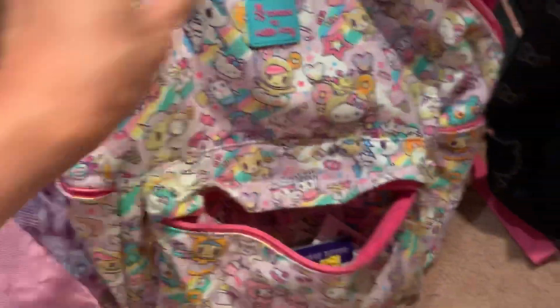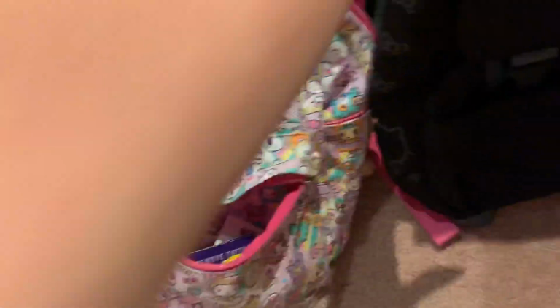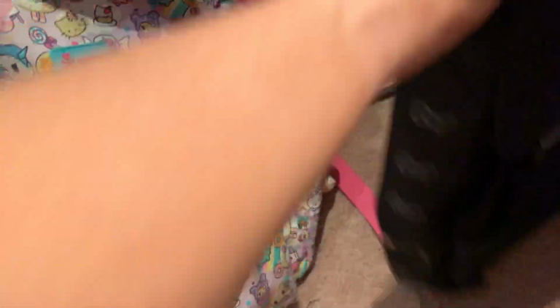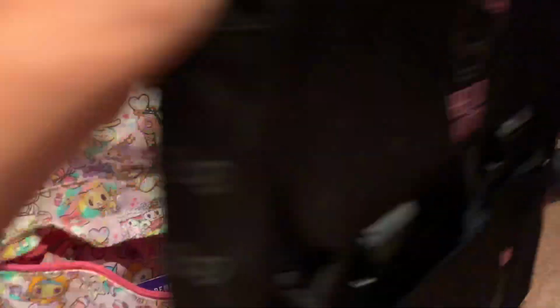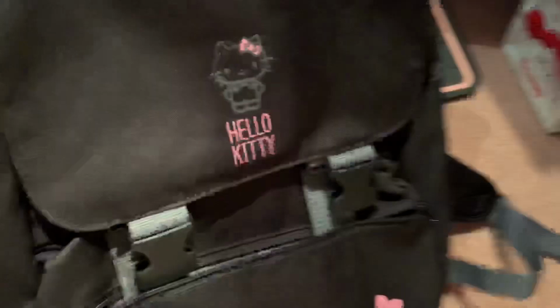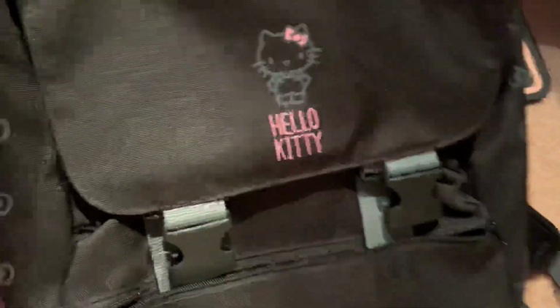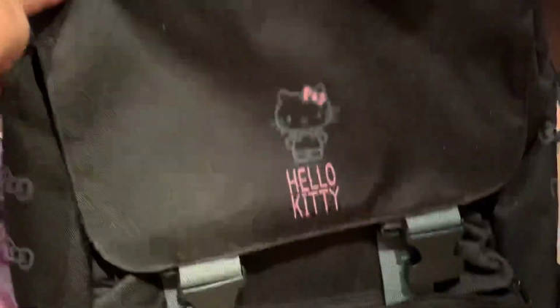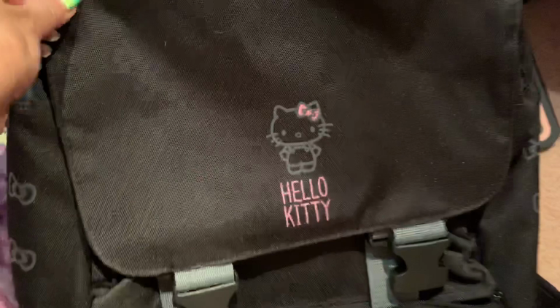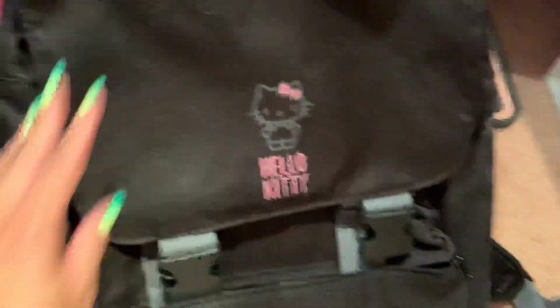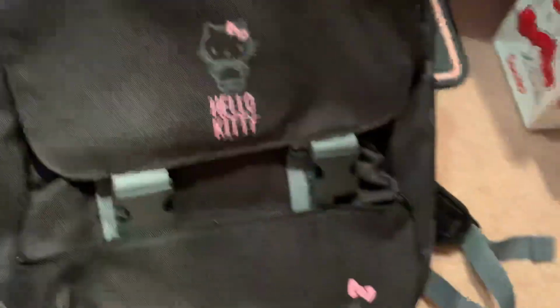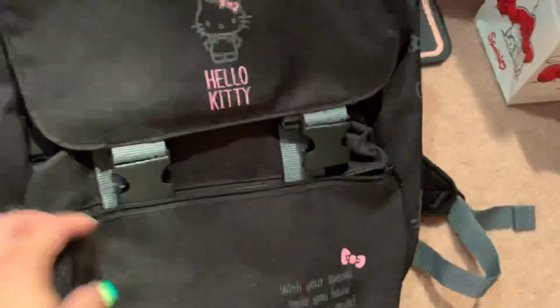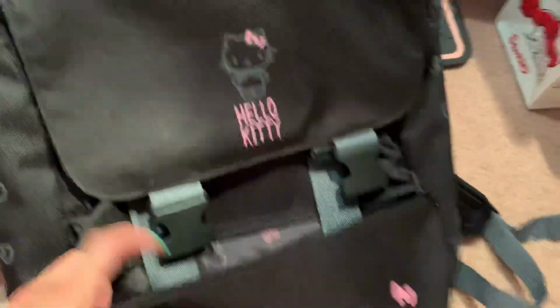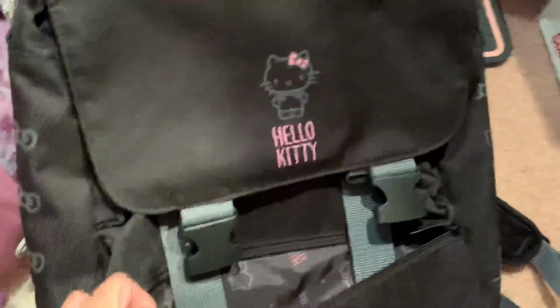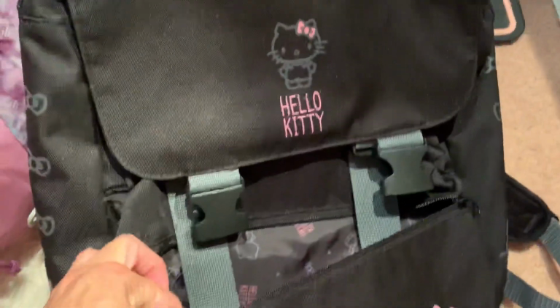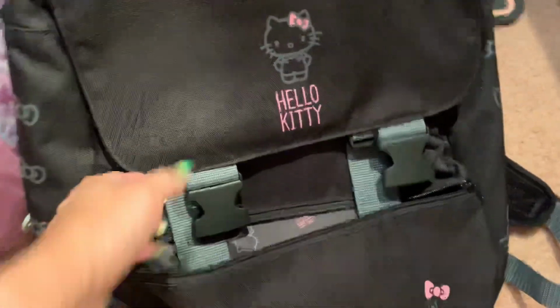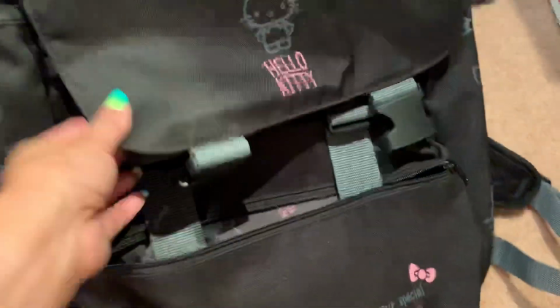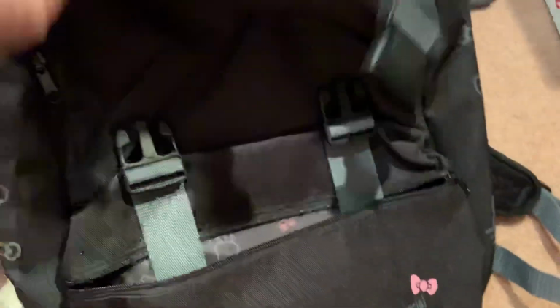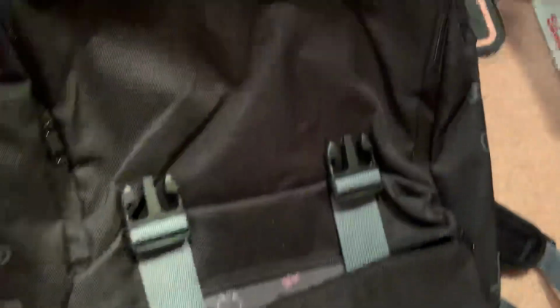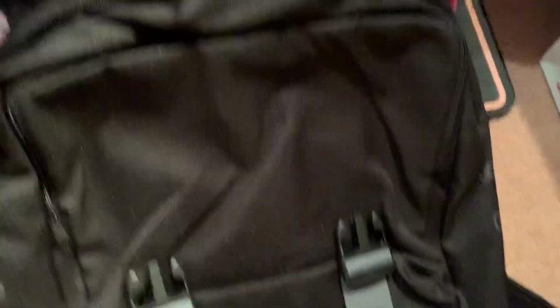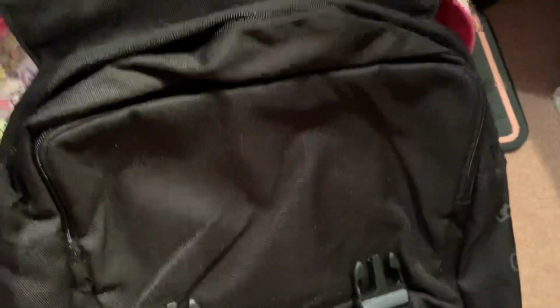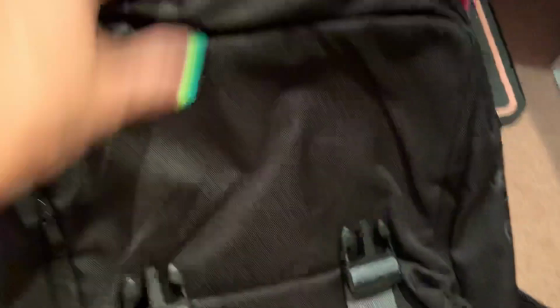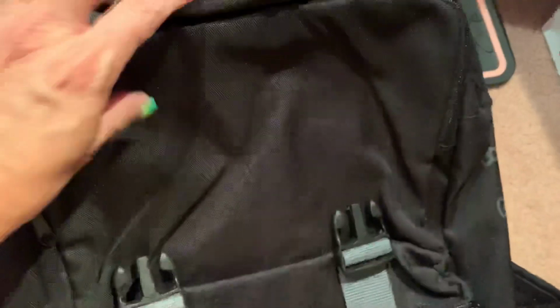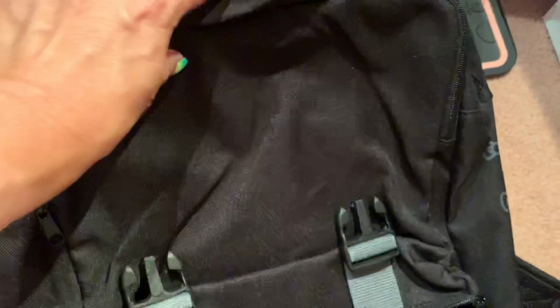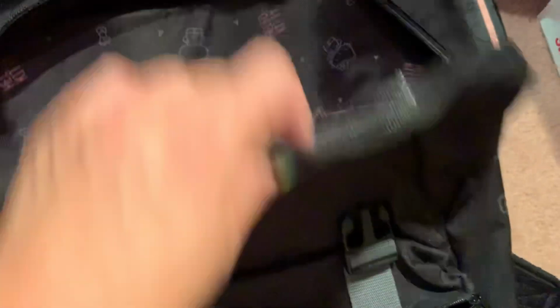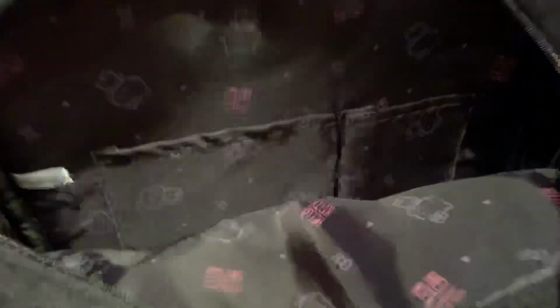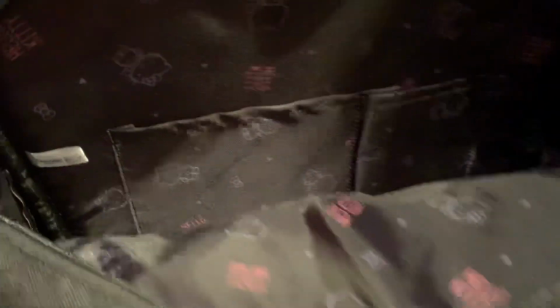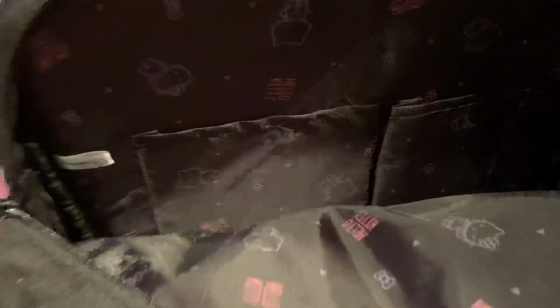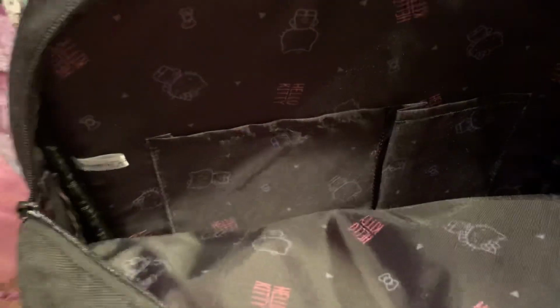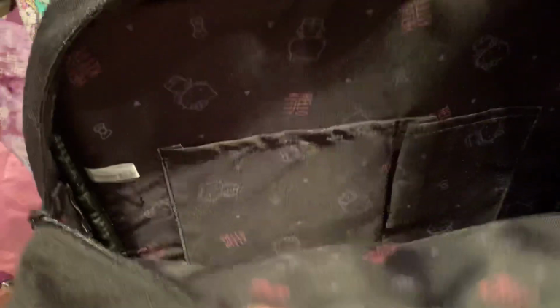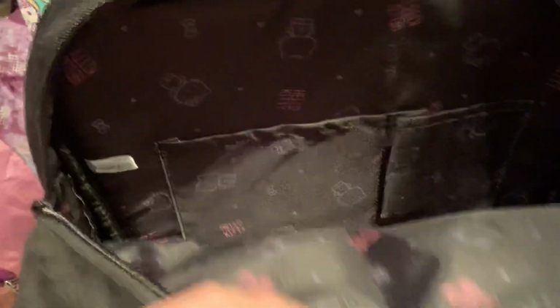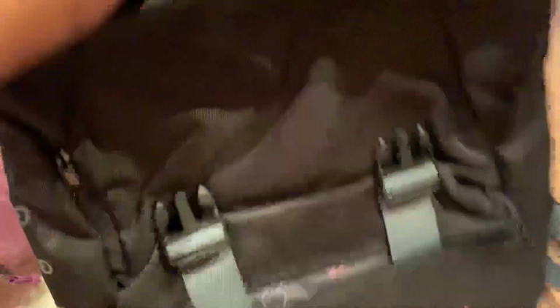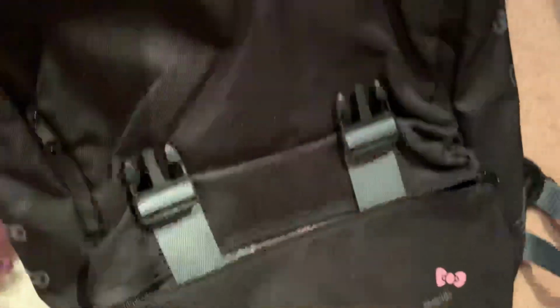Next is my Hello Kitty backpack, and it has all the pockets inside.